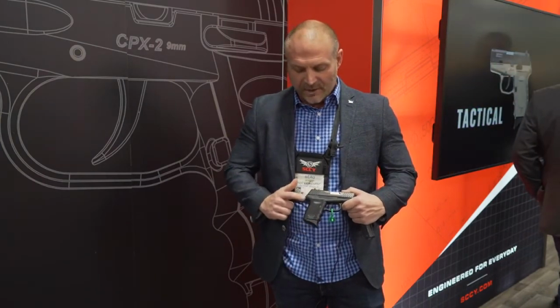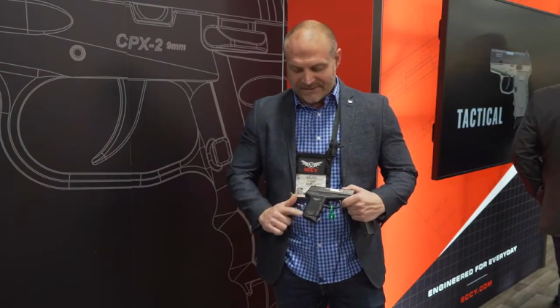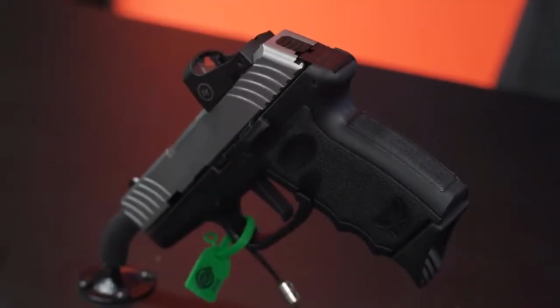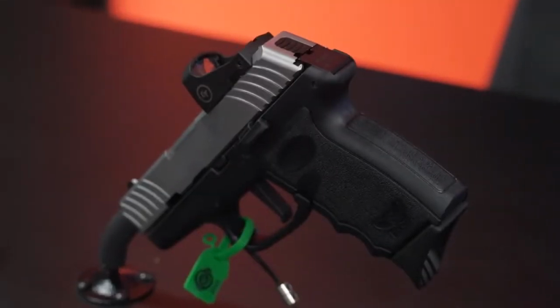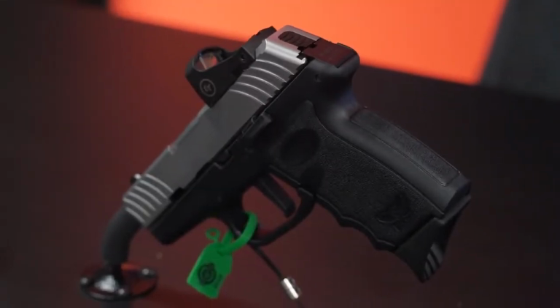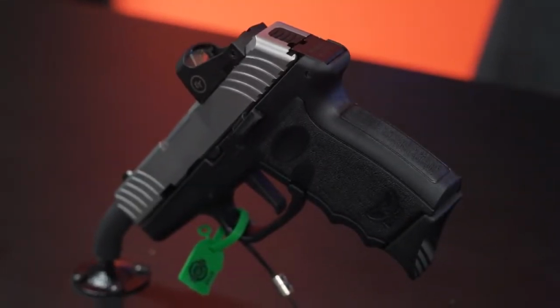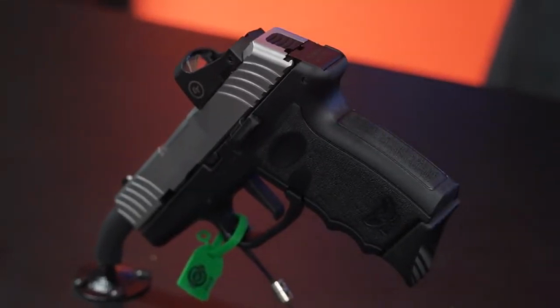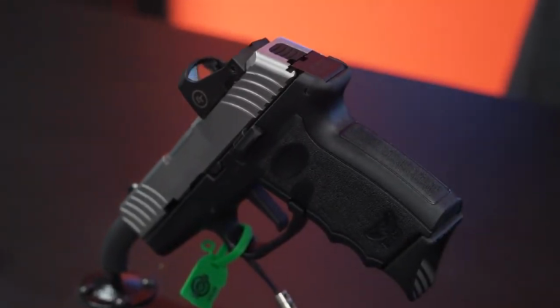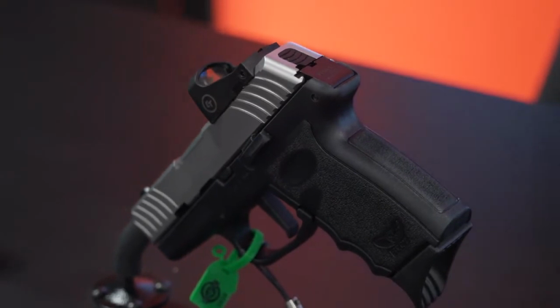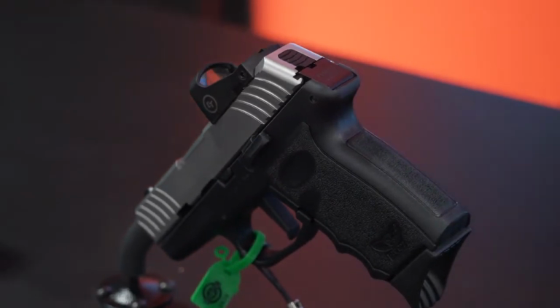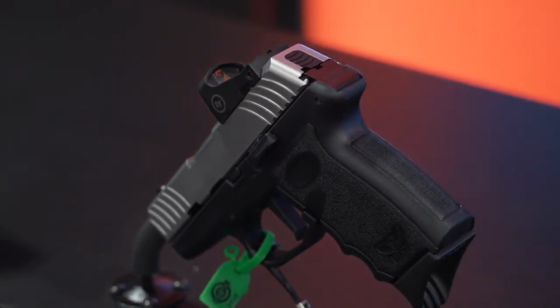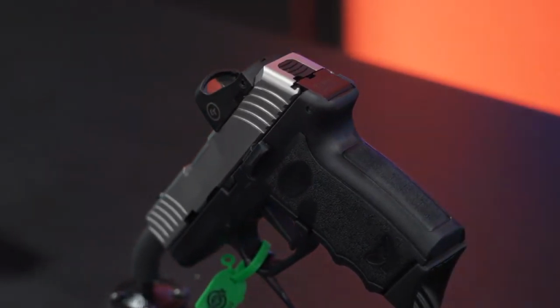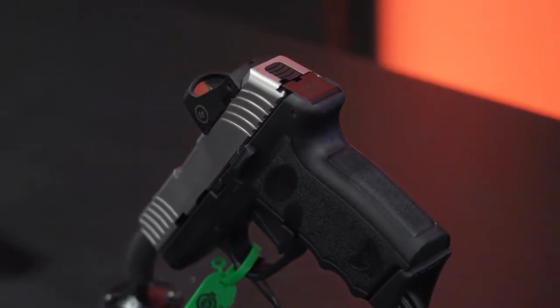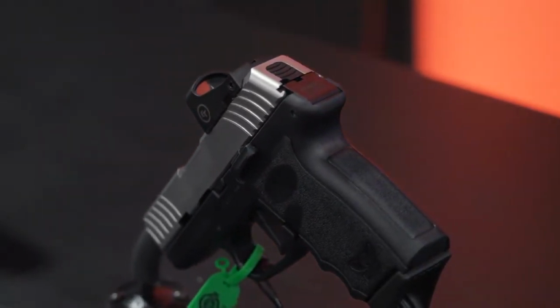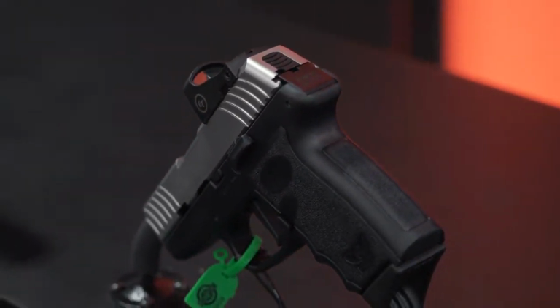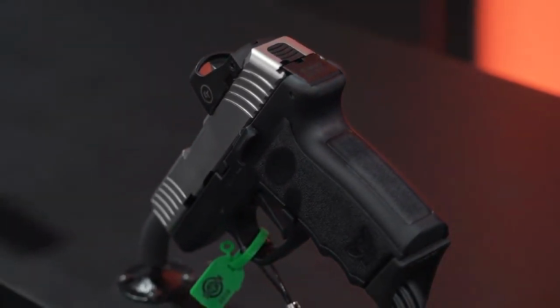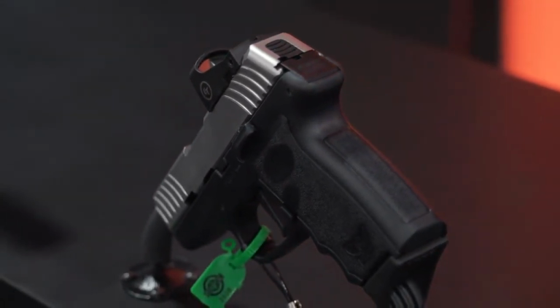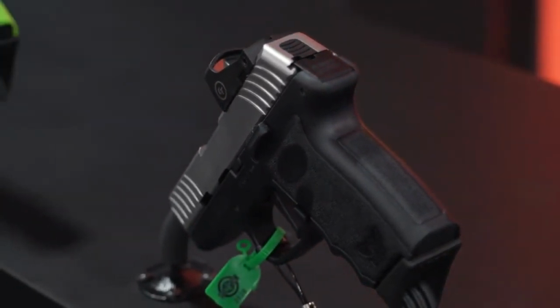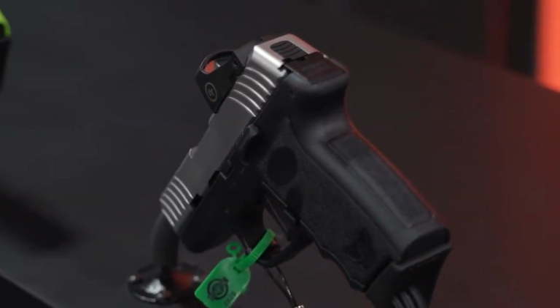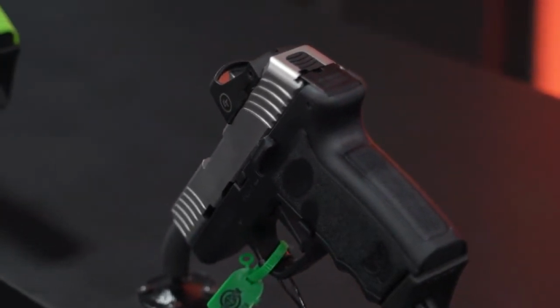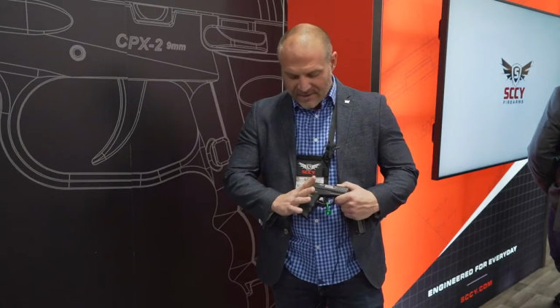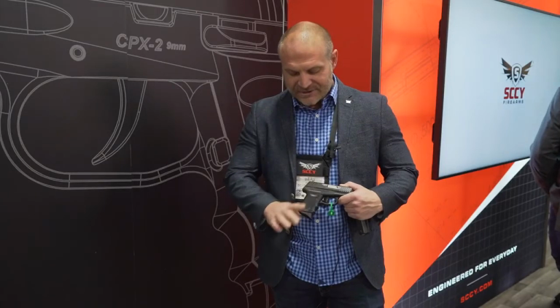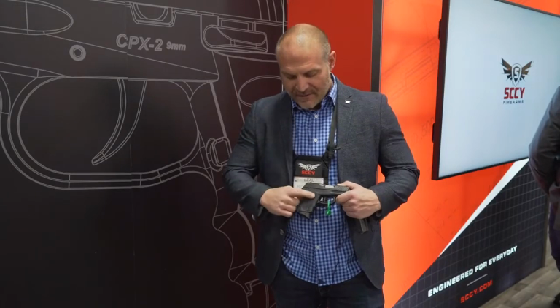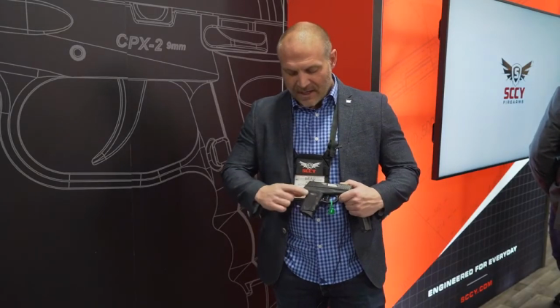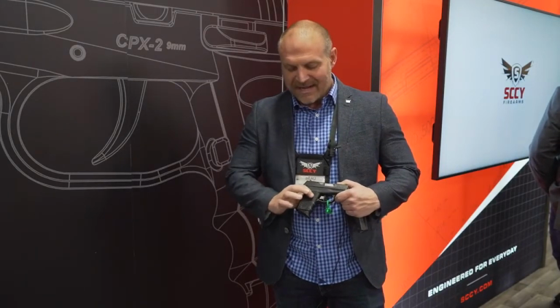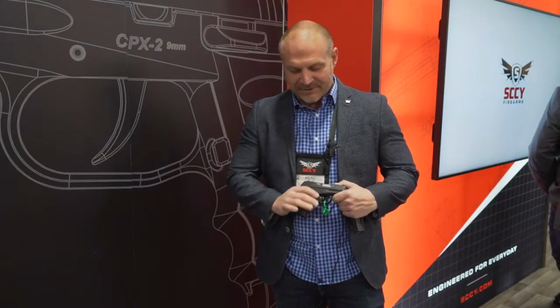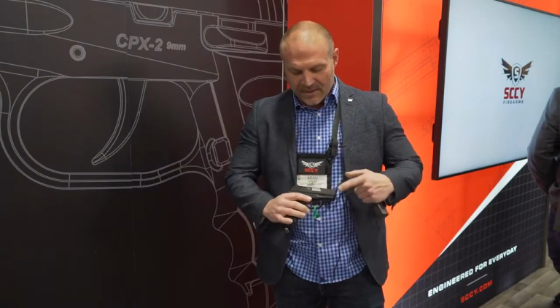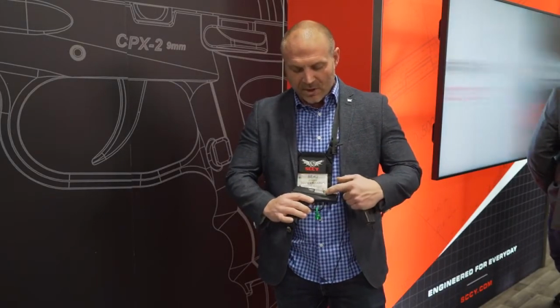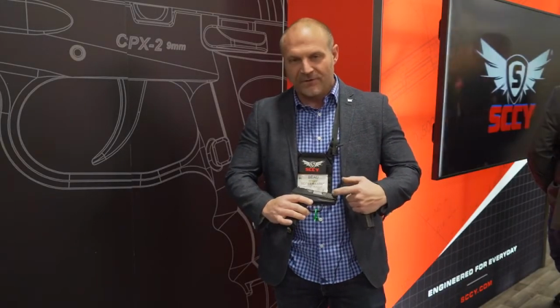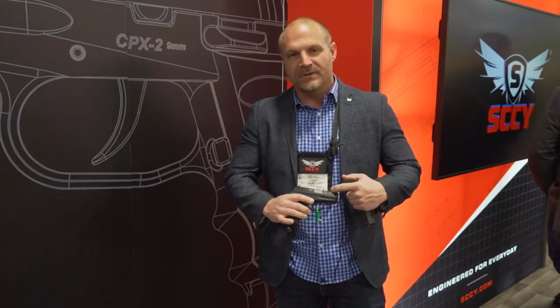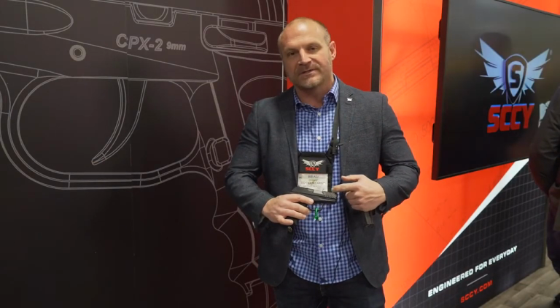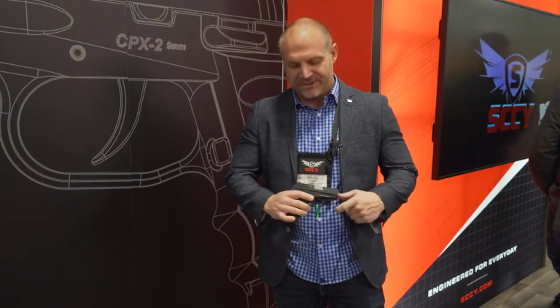We also slimmed down the grip just slightly, got rid of some of that dead space on the CPX, enhanced the texture which is a little bit more aggressive in nature, and also added forward cocking serrations.